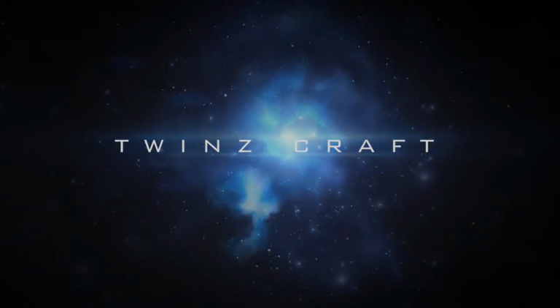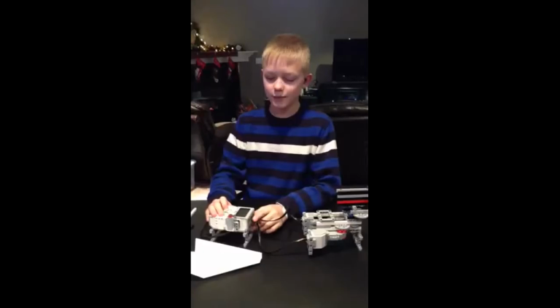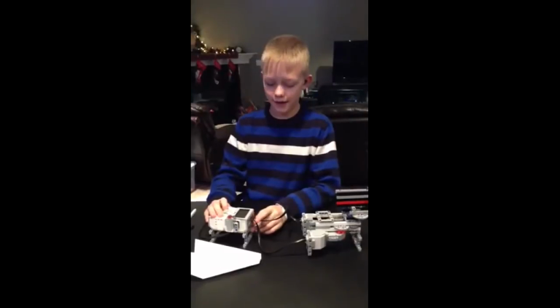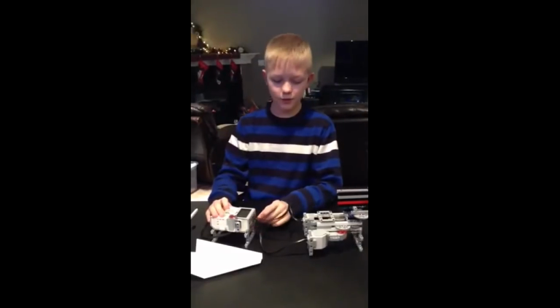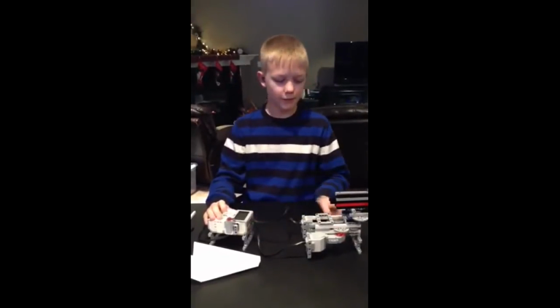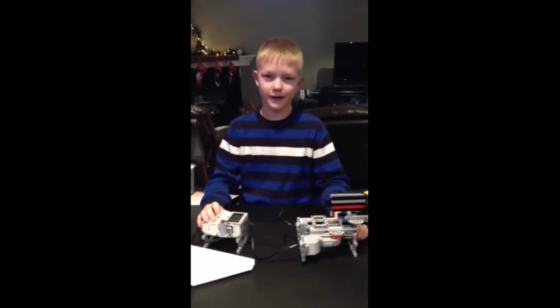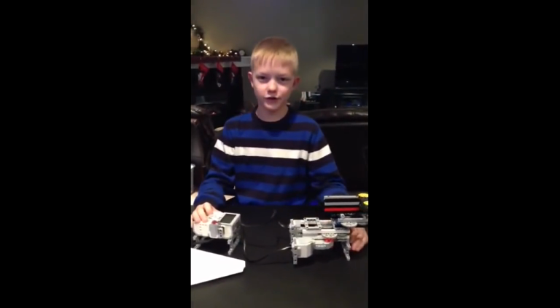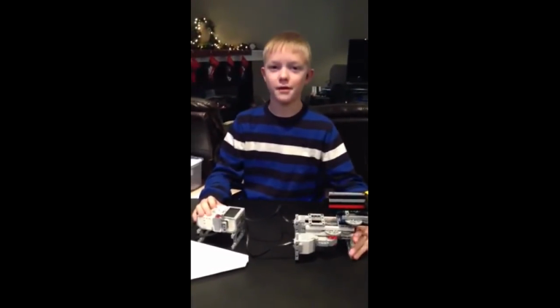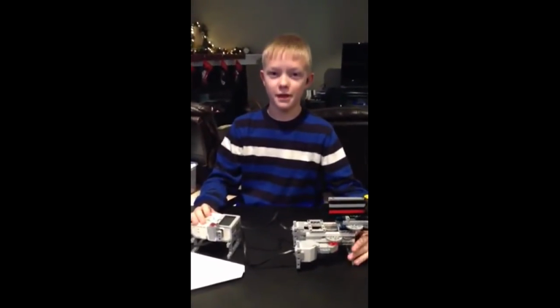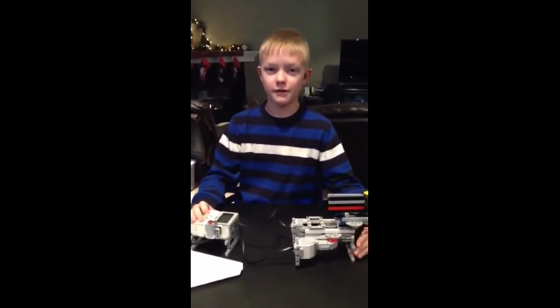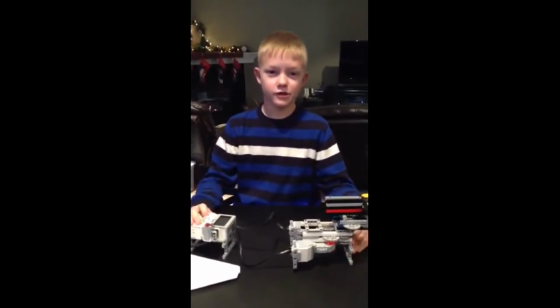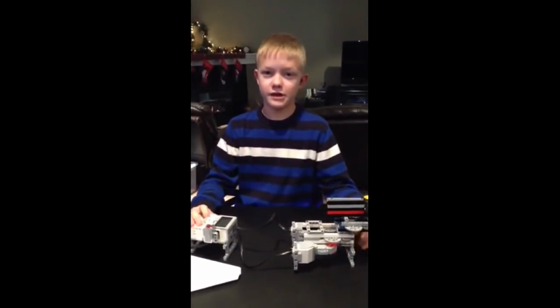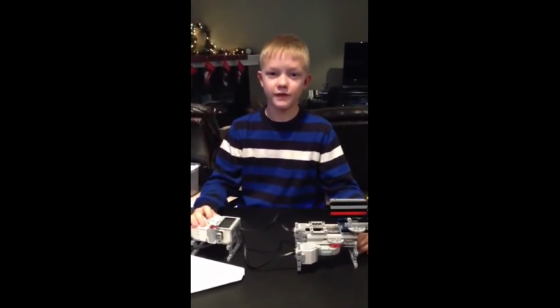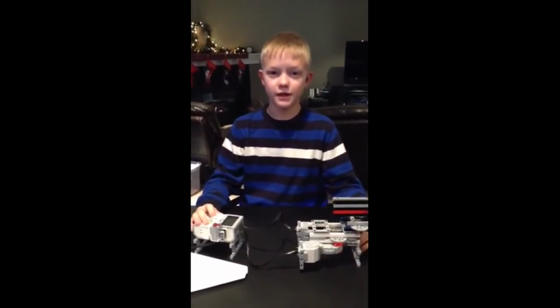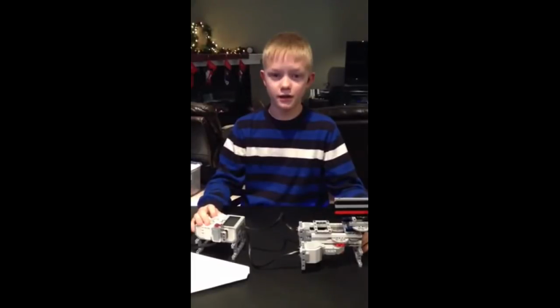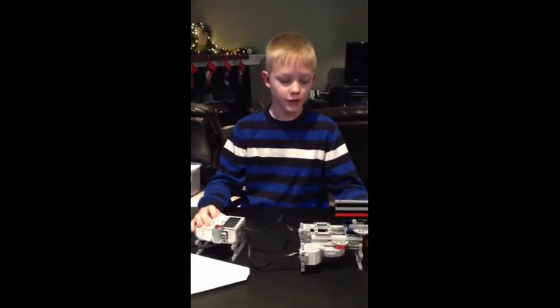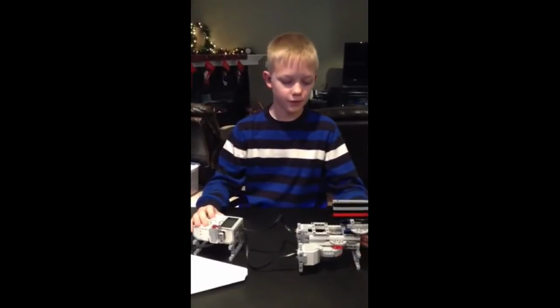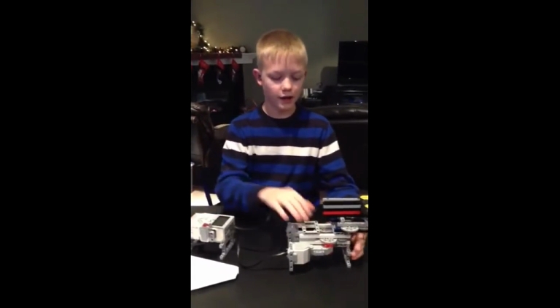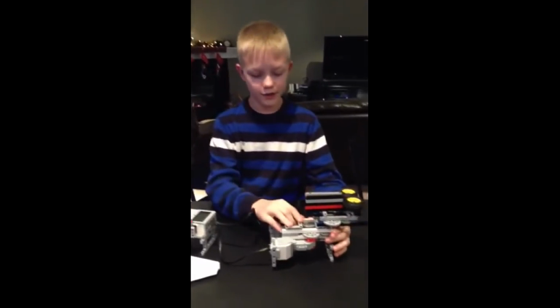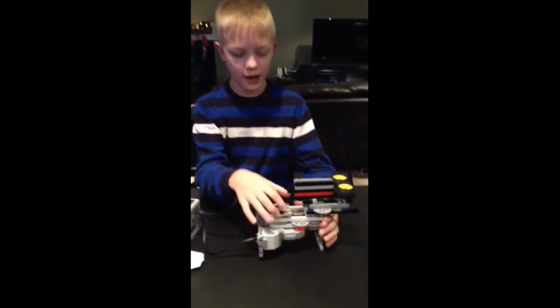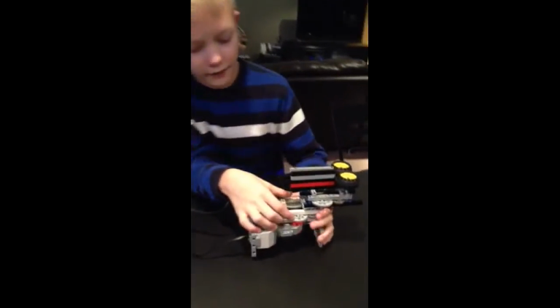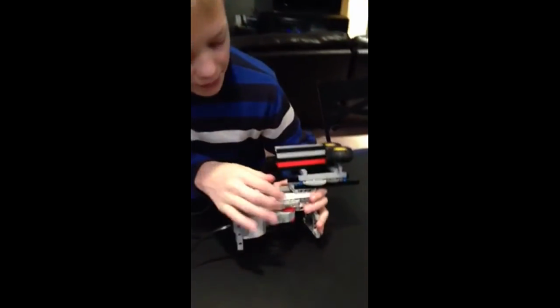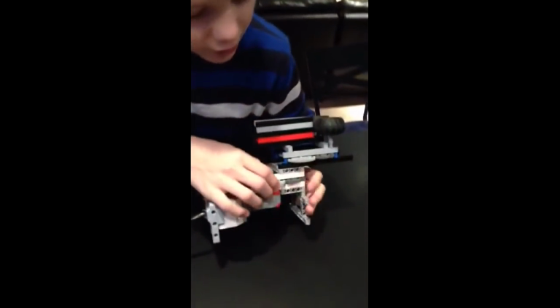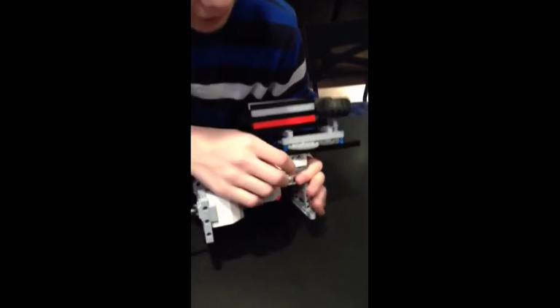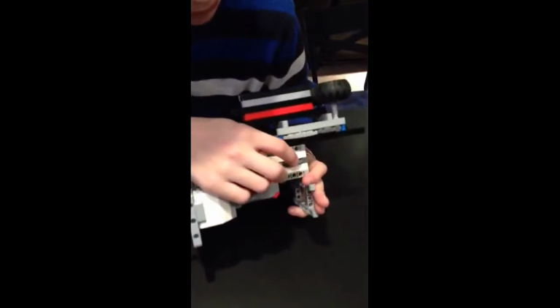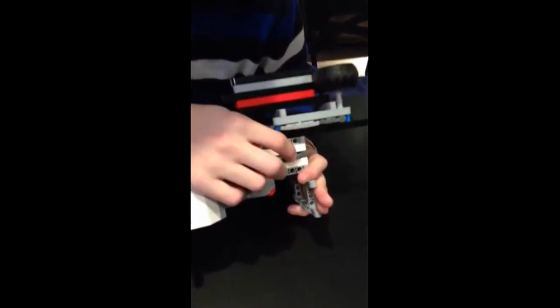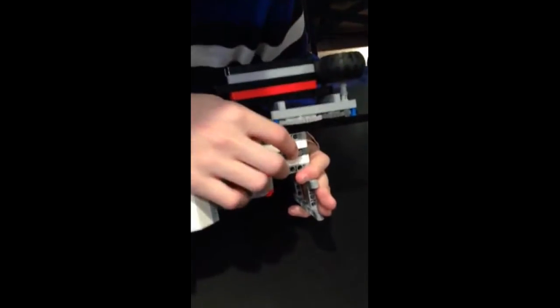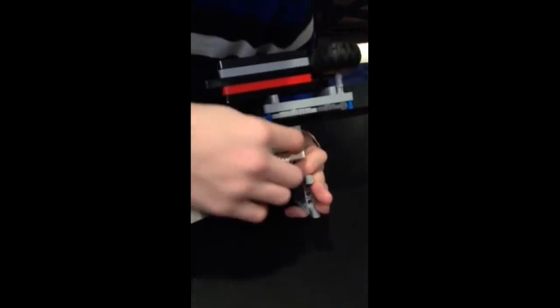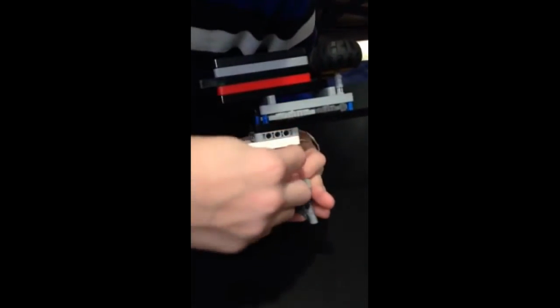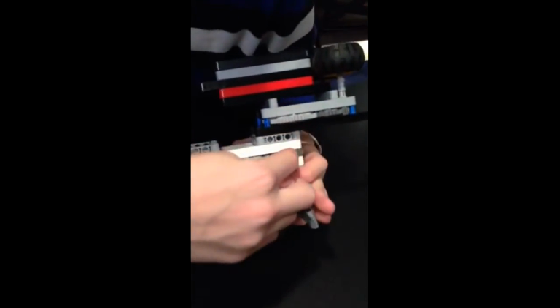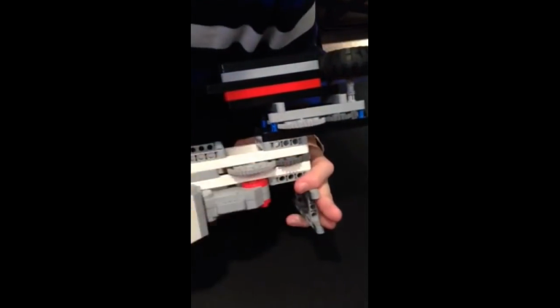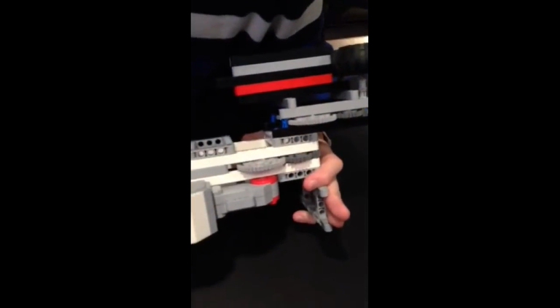This is my LEGO paper airplane launcher that I made in just about 10 to 15 minutes. It's really simple. On the gearing, I have a big gear, then a small gear, which feeds into a really small gear.